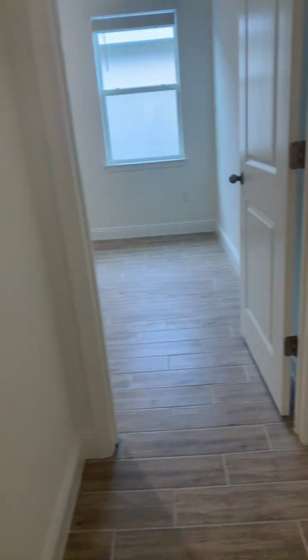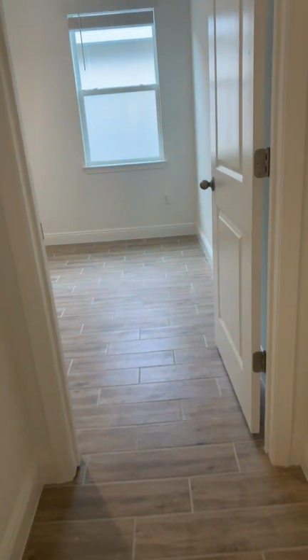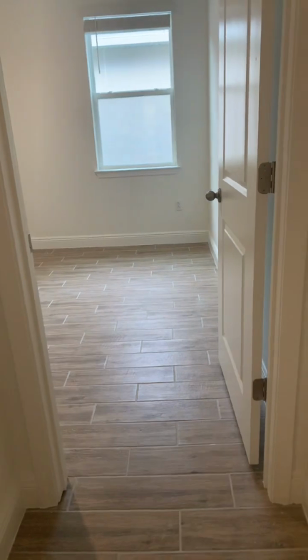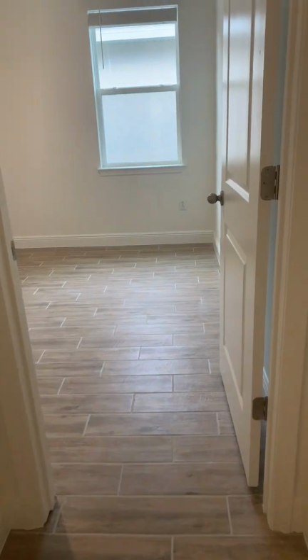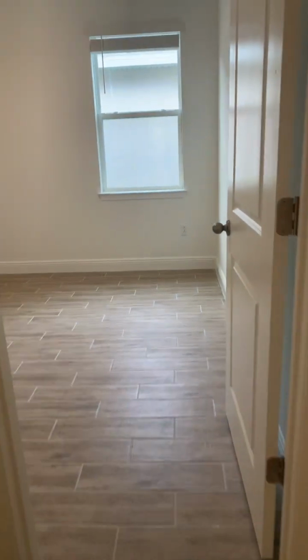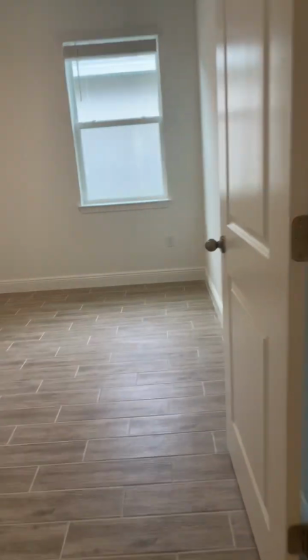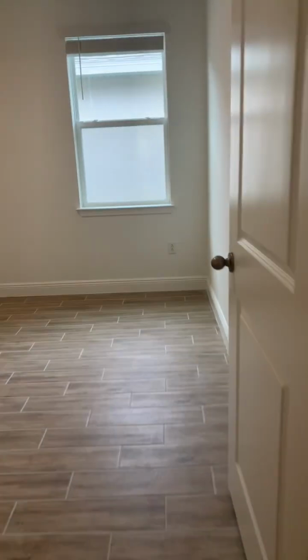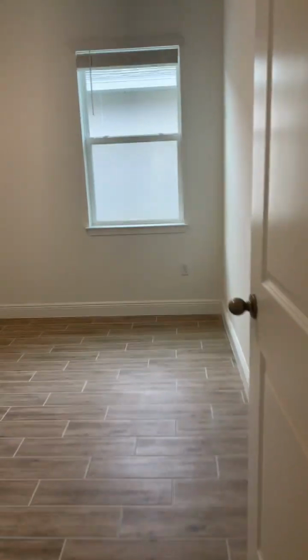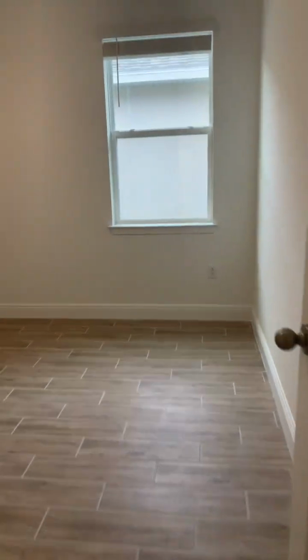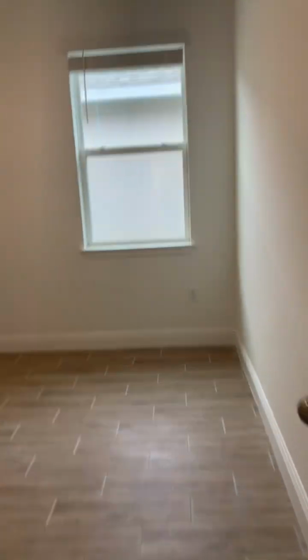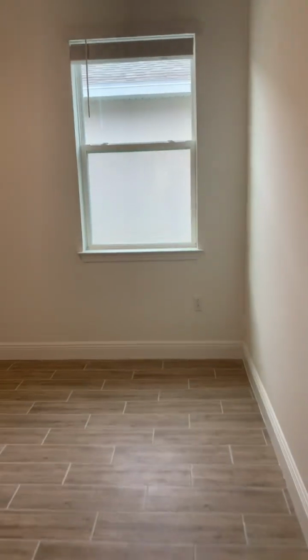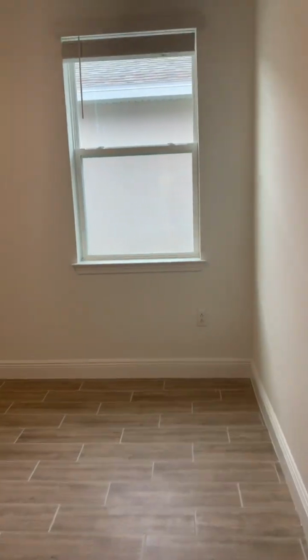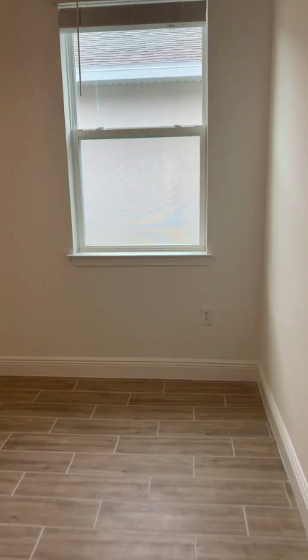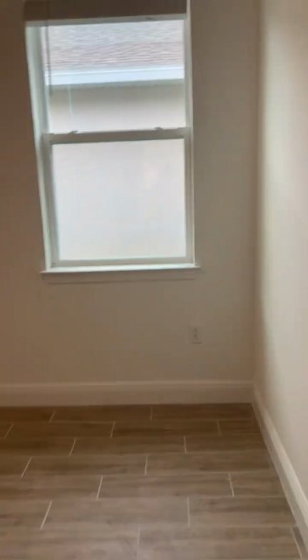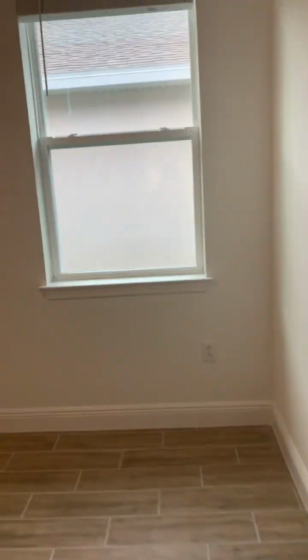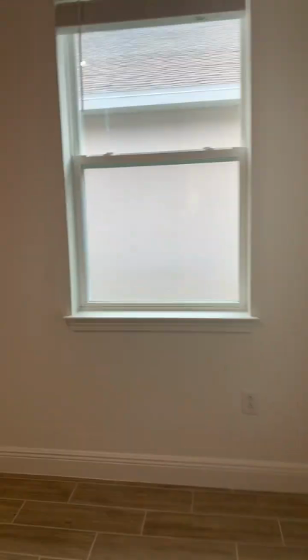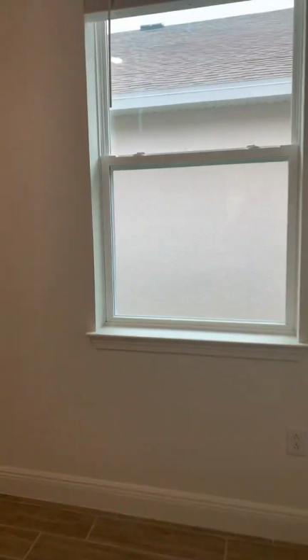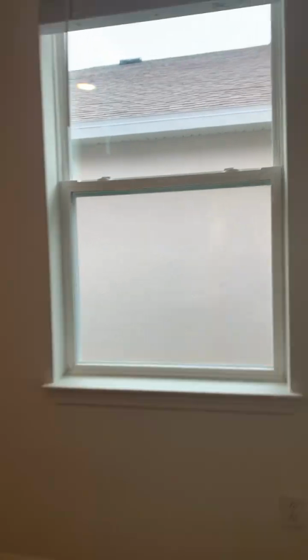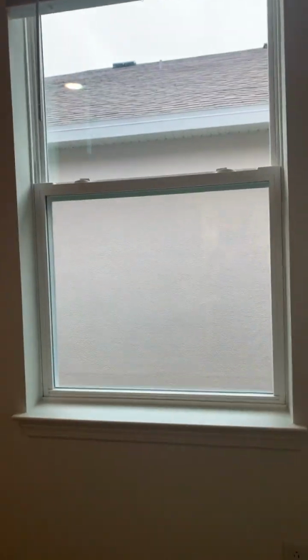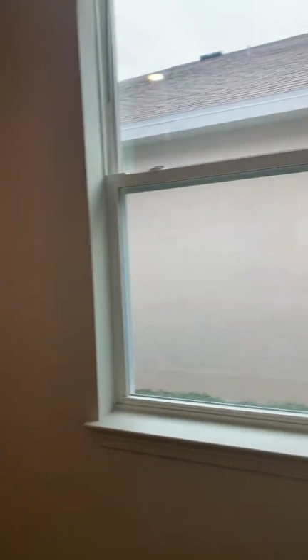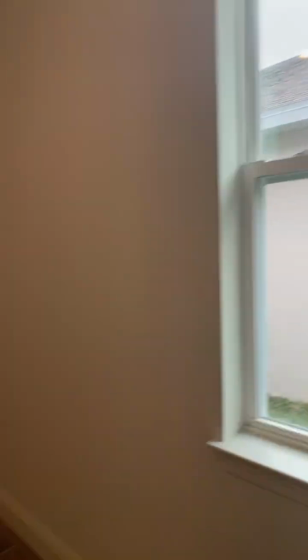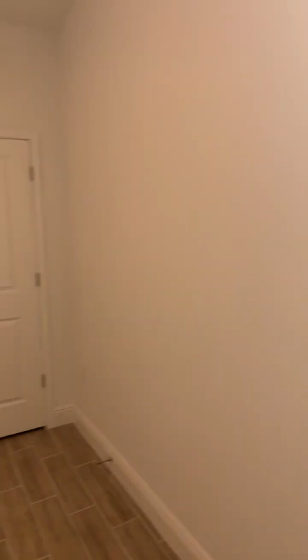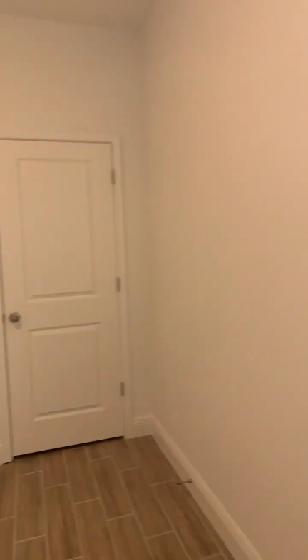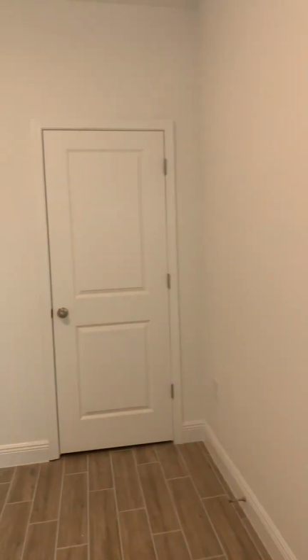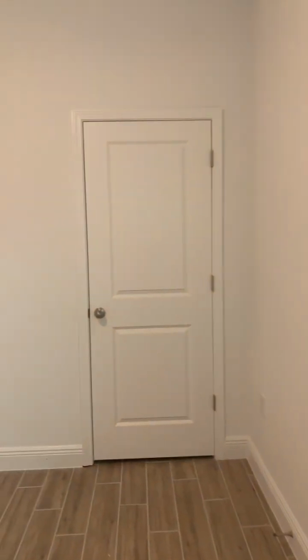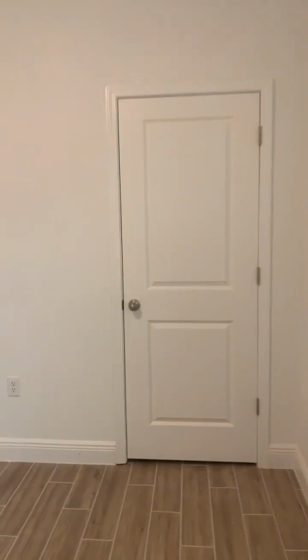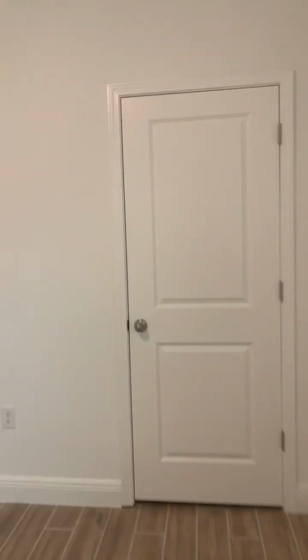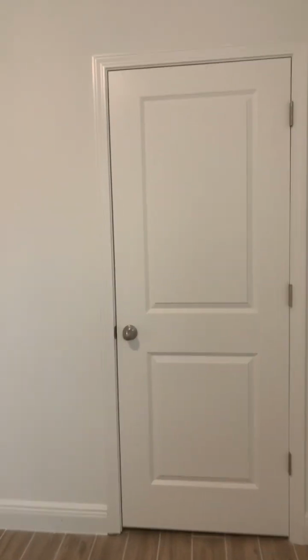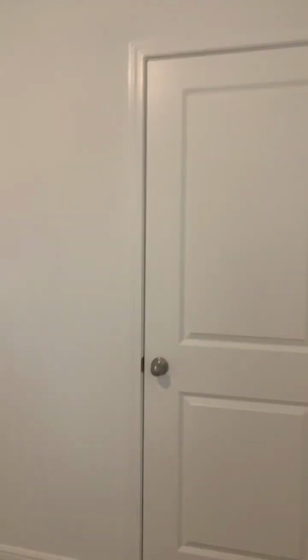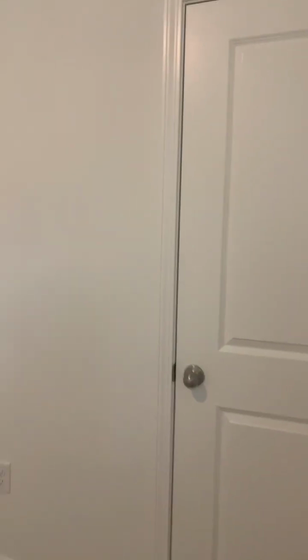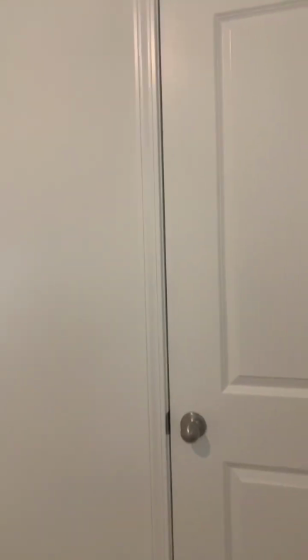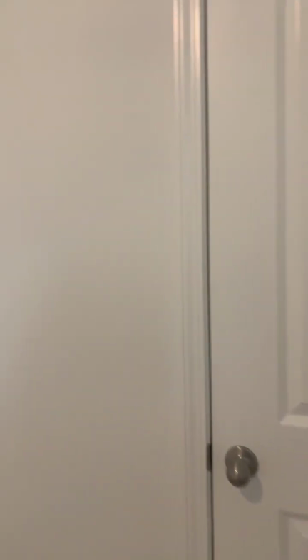They did run the tile floors into this third bedroom here. You have one window, and that door leads into the closet.